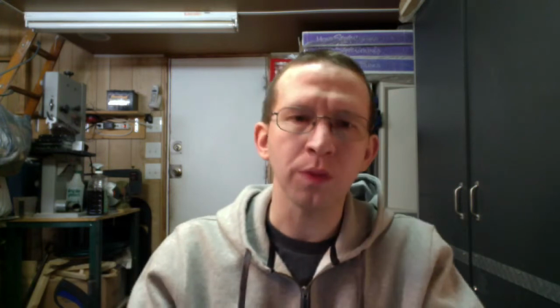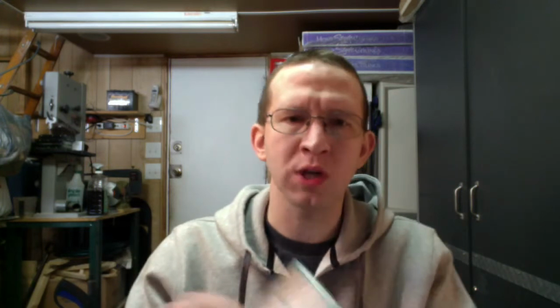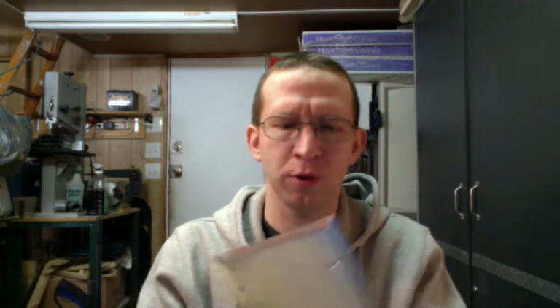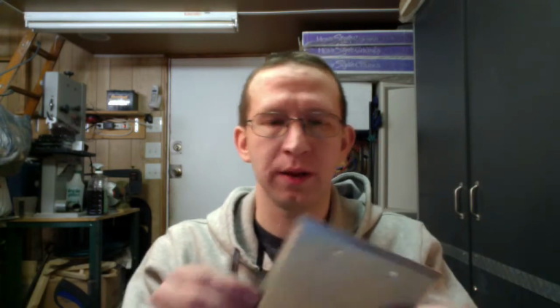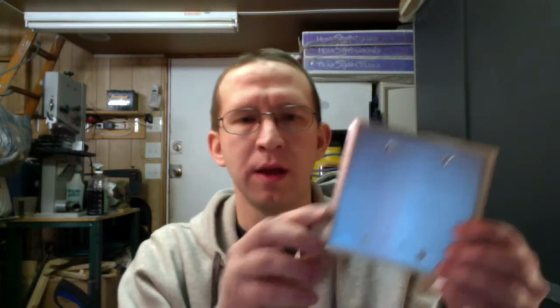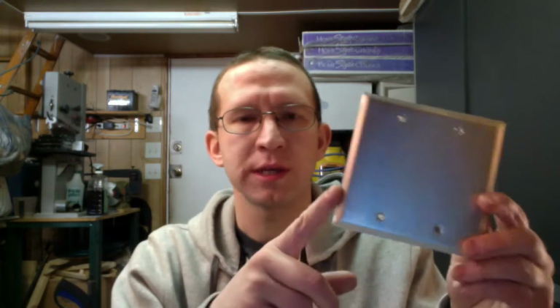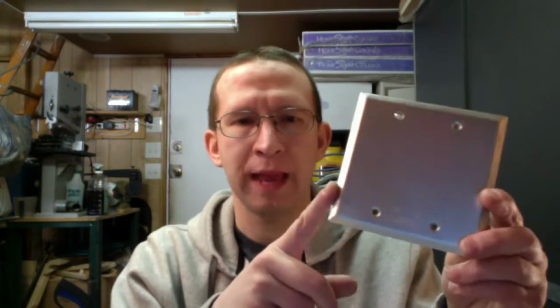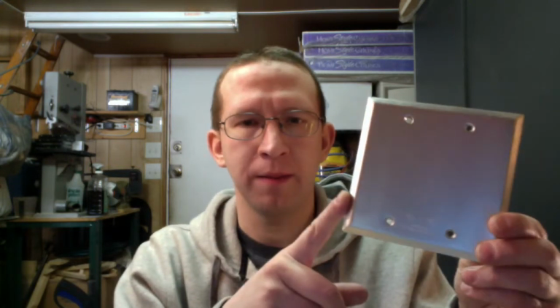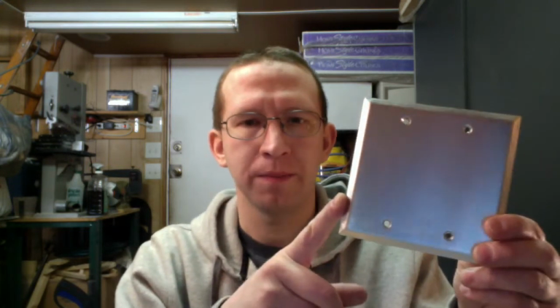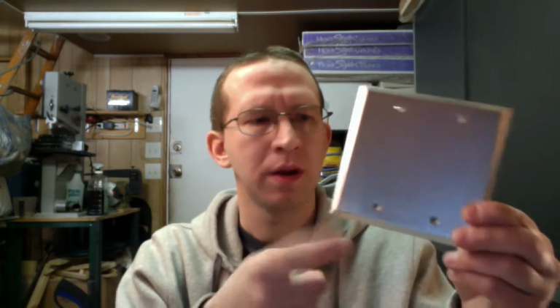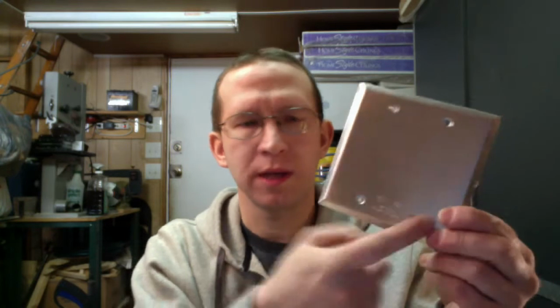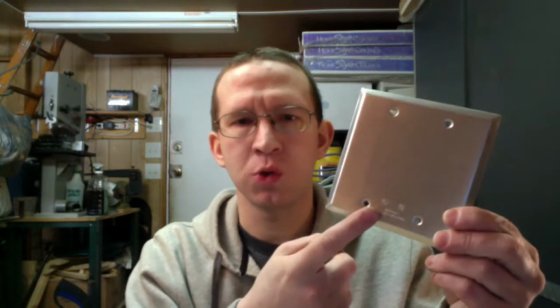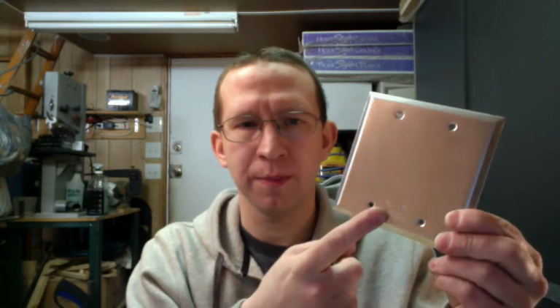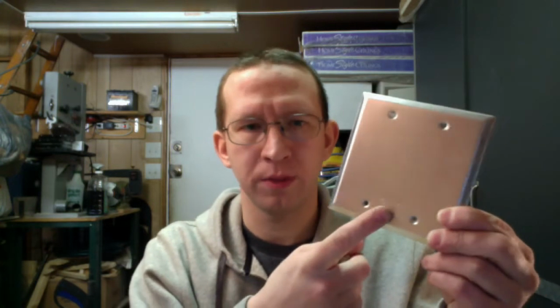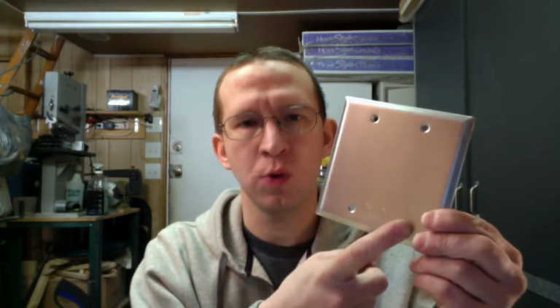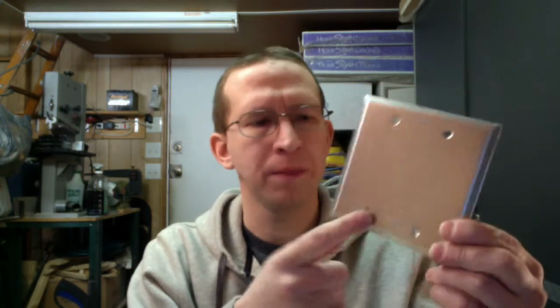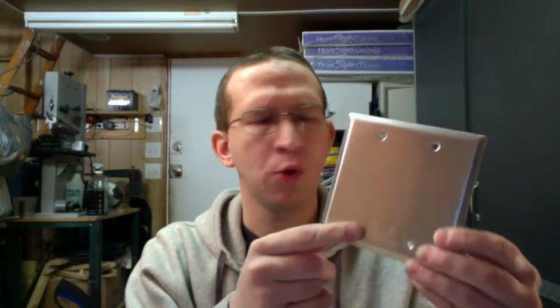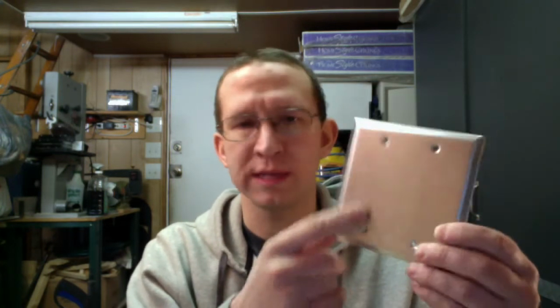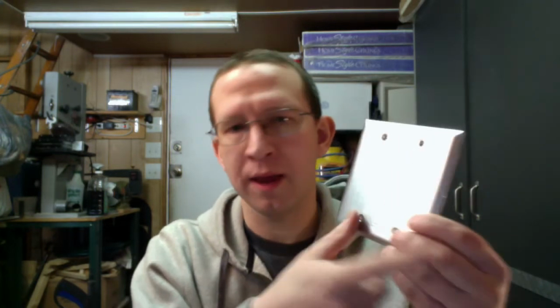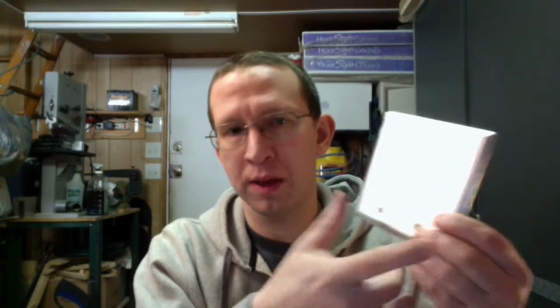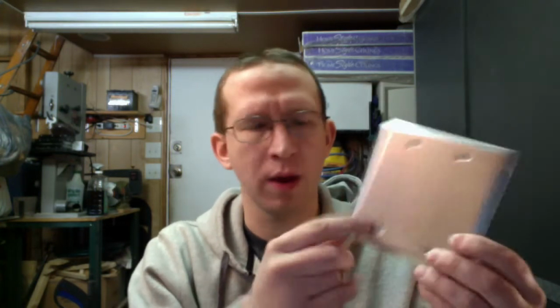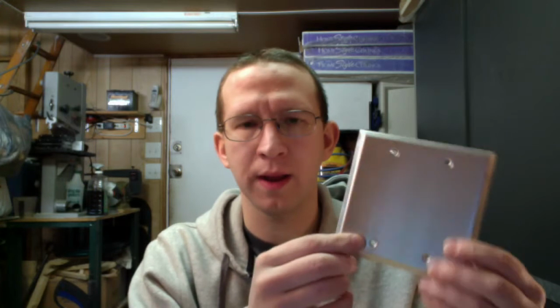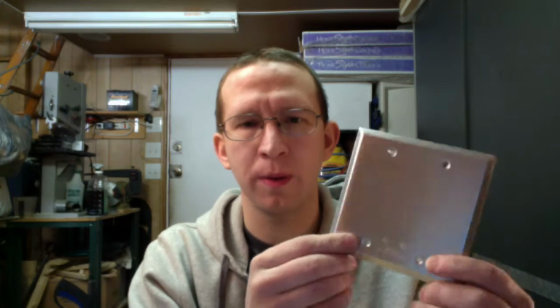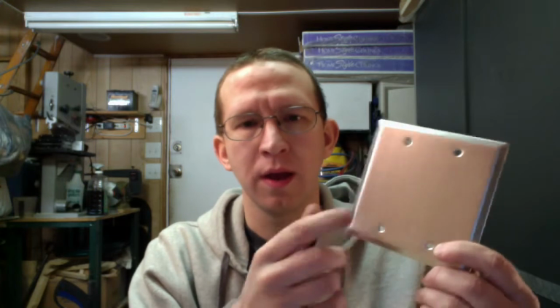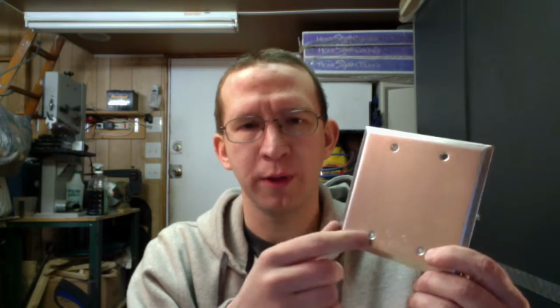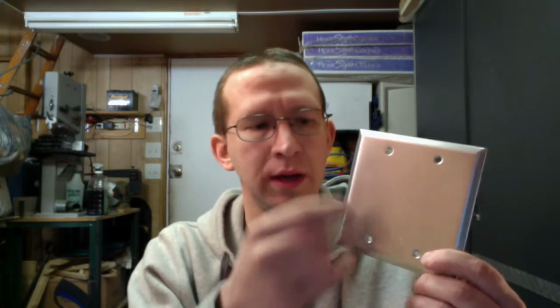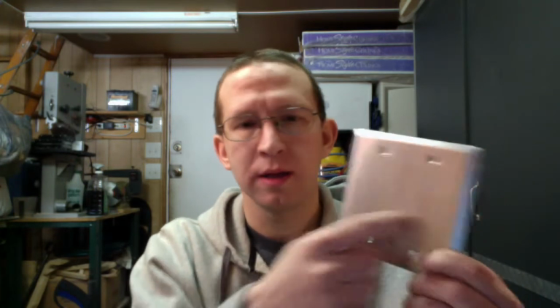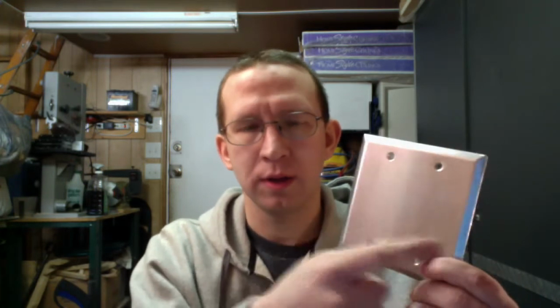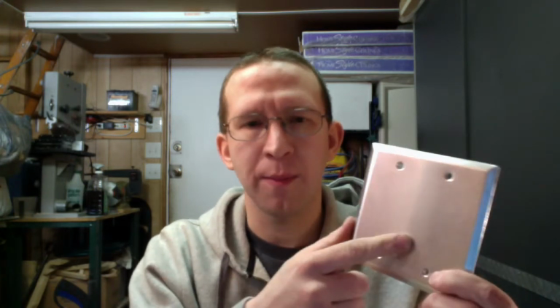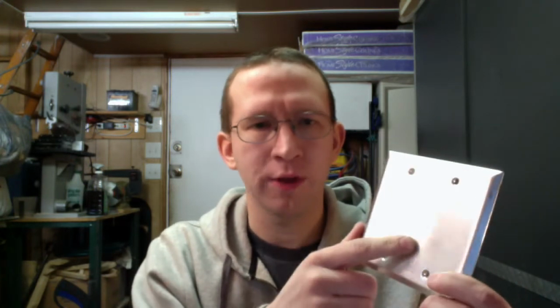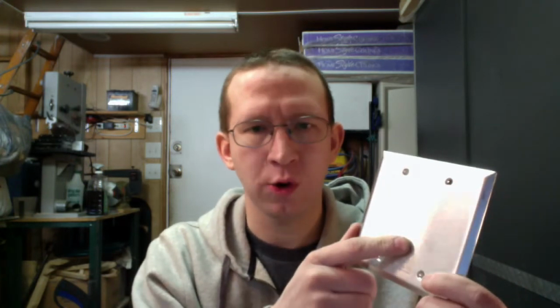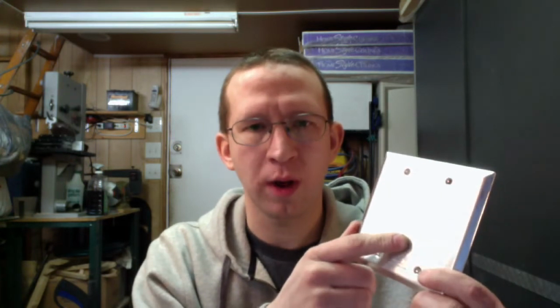It starts by purchasing just a blank plate. This is a dual gang plate, a two gang. You could get them single gang, three gang, four gang, depending on how big of a plate you need to accommodate all the jacks you're going to put on it.